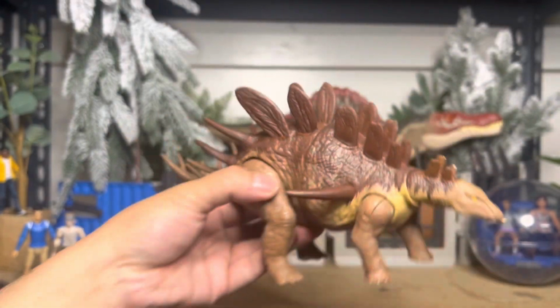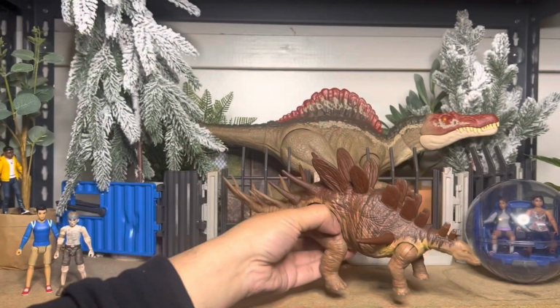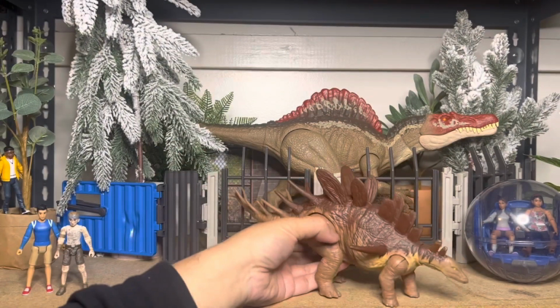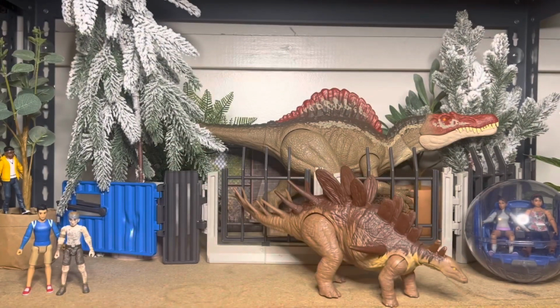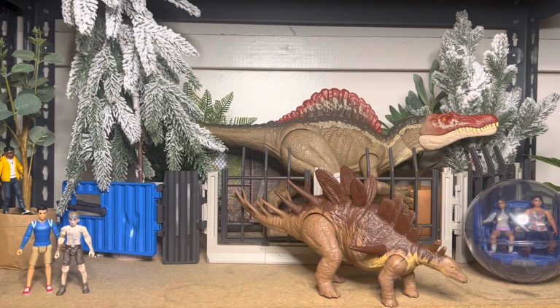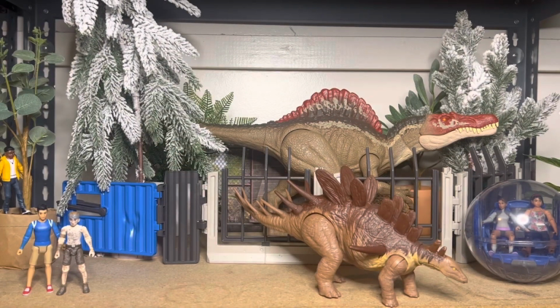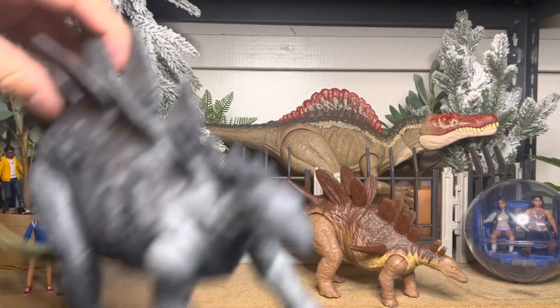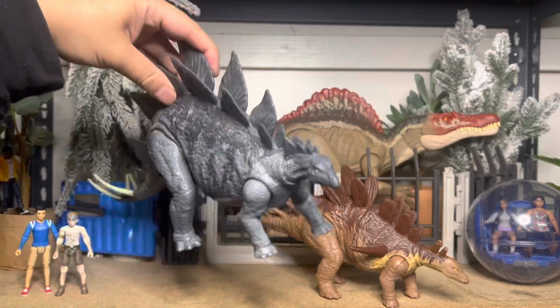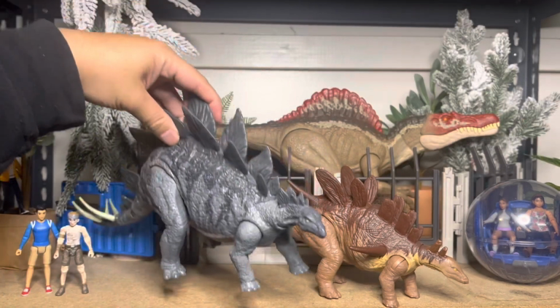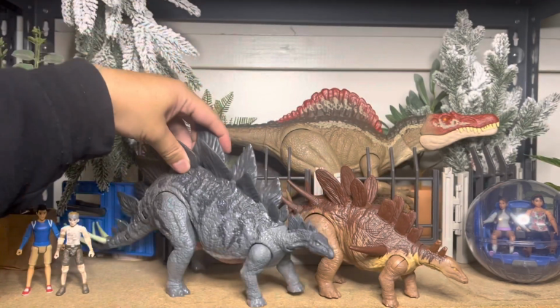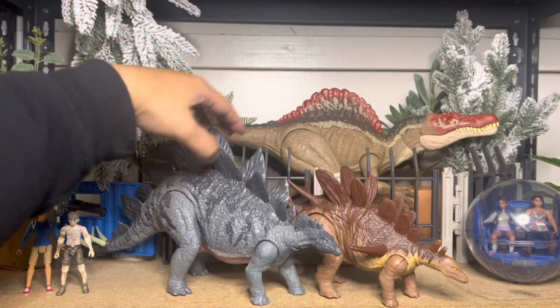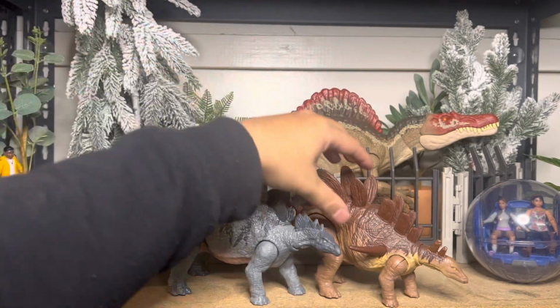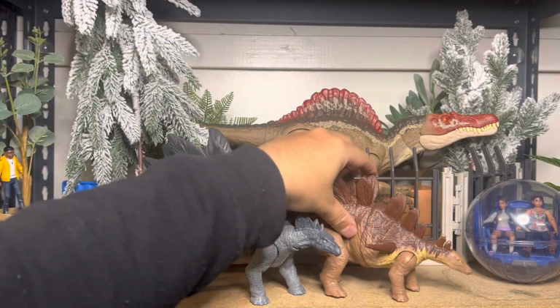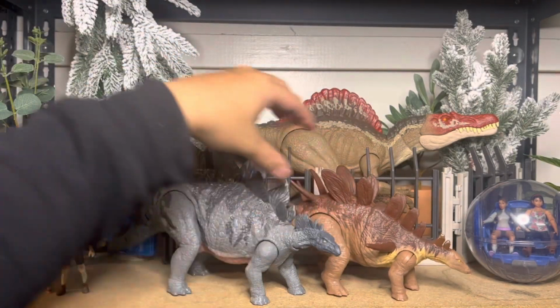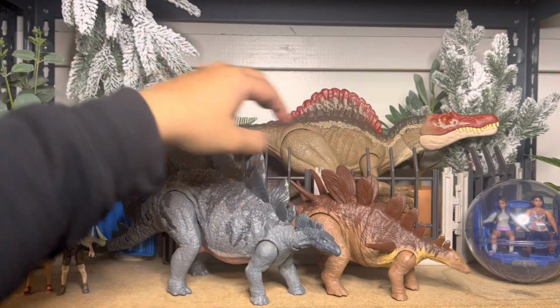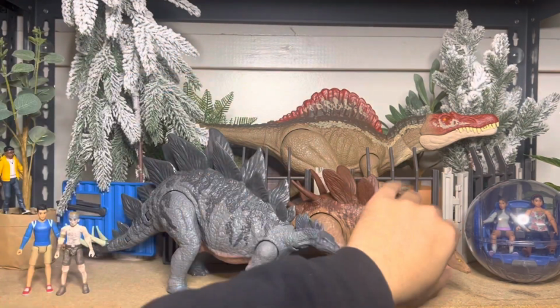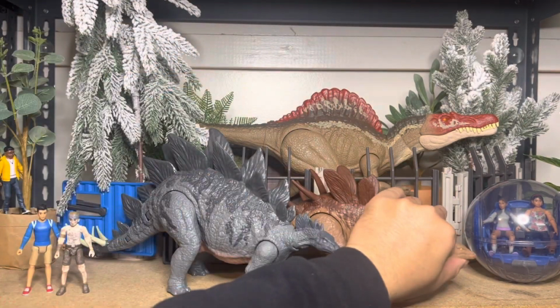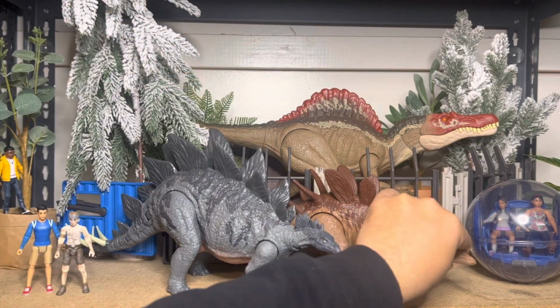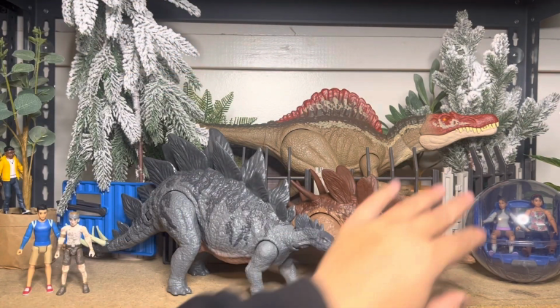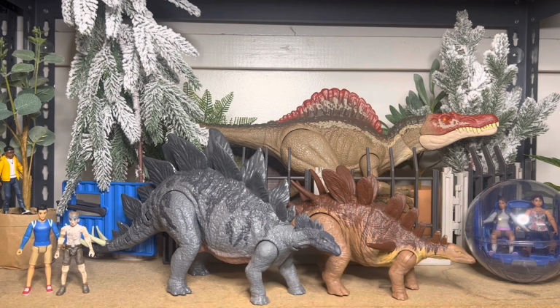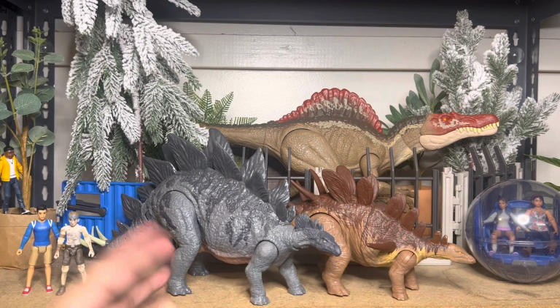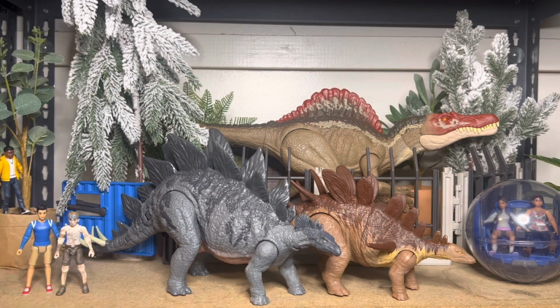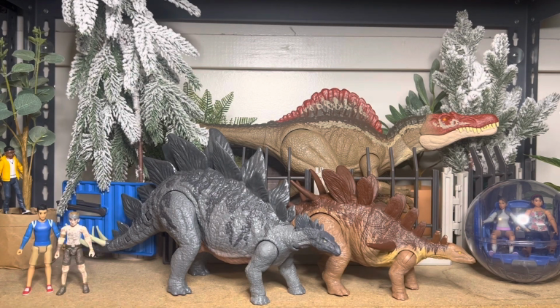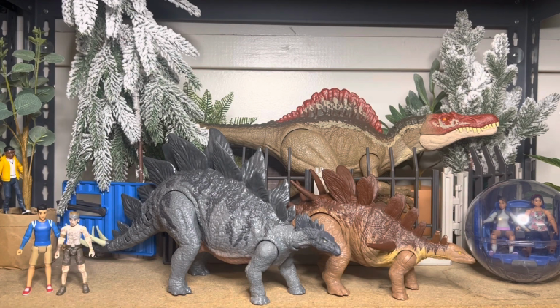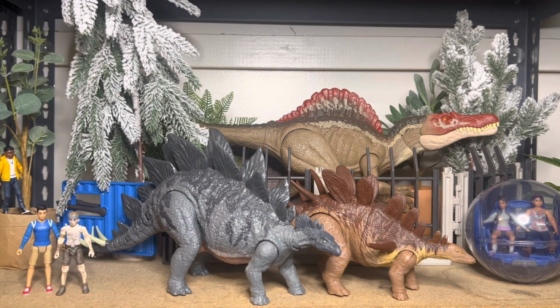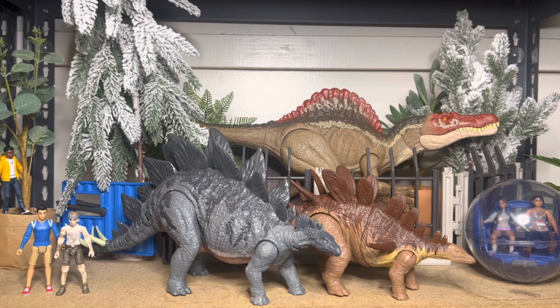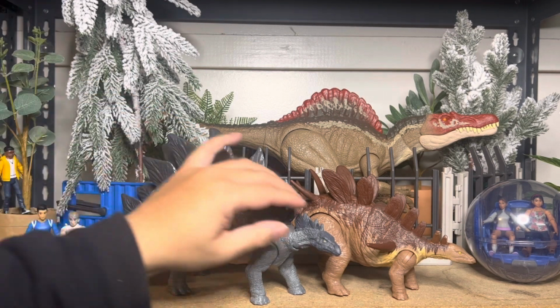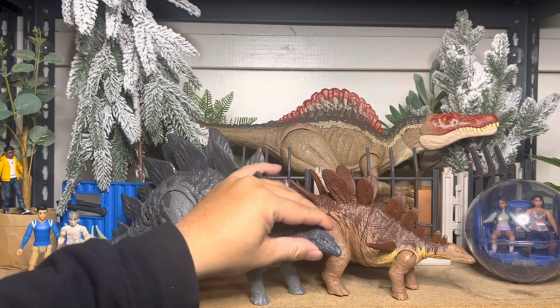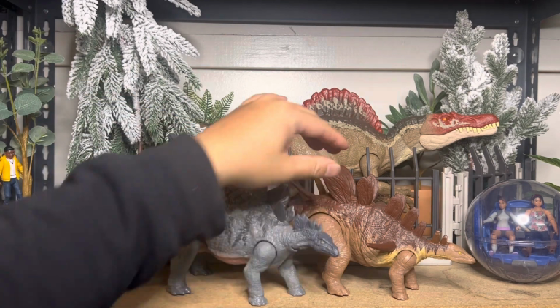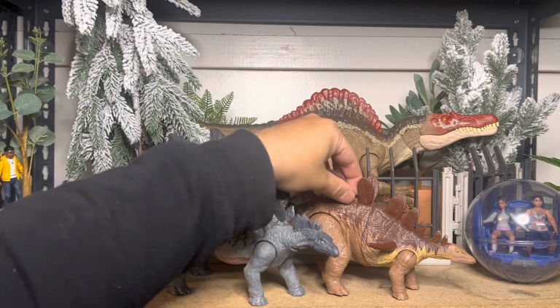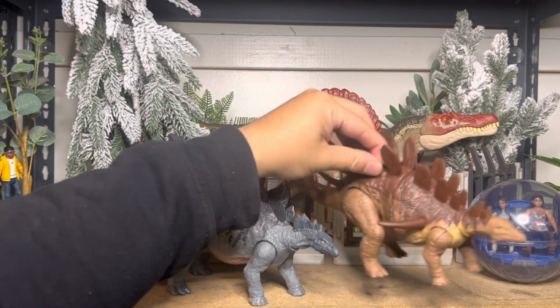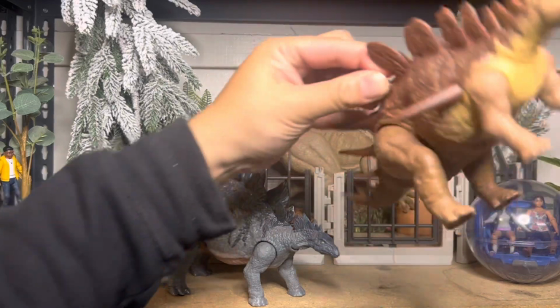If anyone wants a scale comparison next to a stegosaur, here he is. As you can see, he's a pretty big boy — but it's nice to see something other than stegosaurus. And here's his product code.